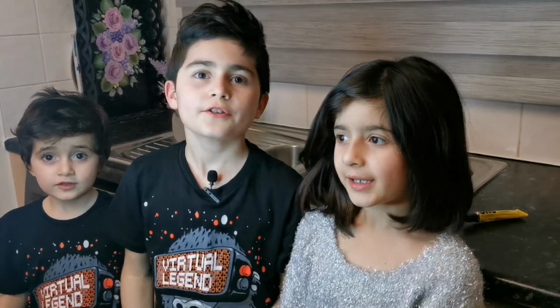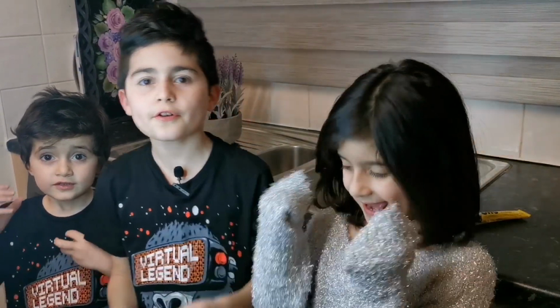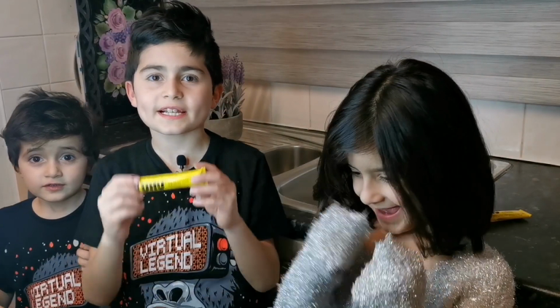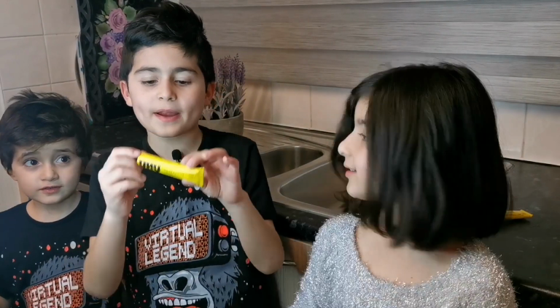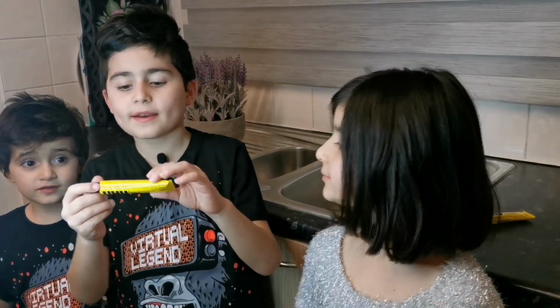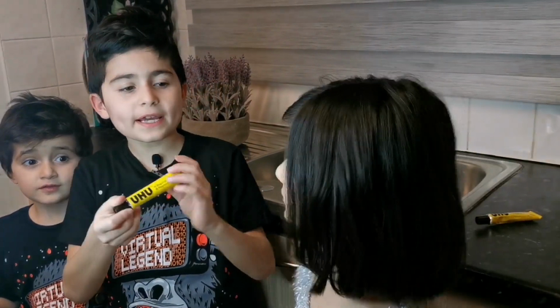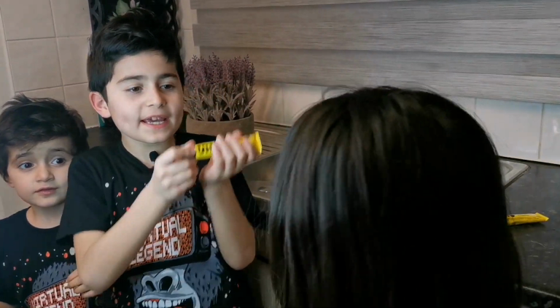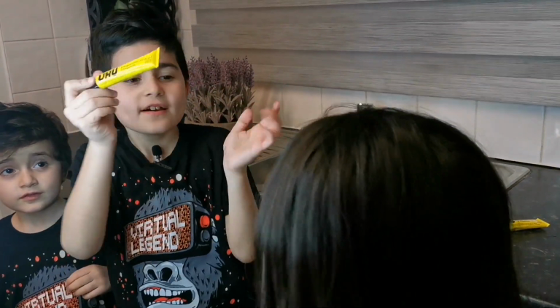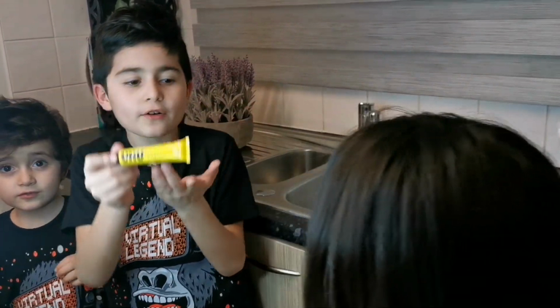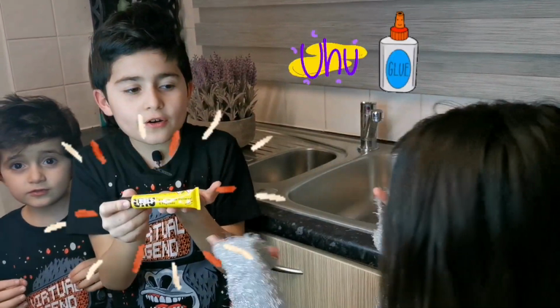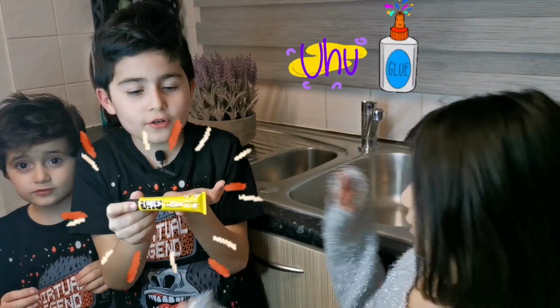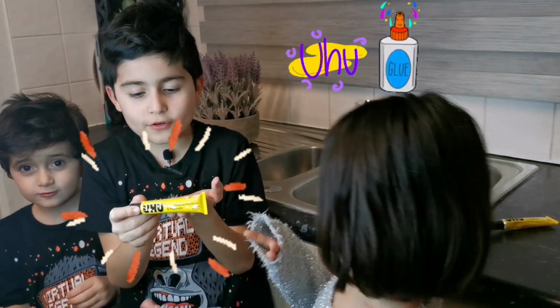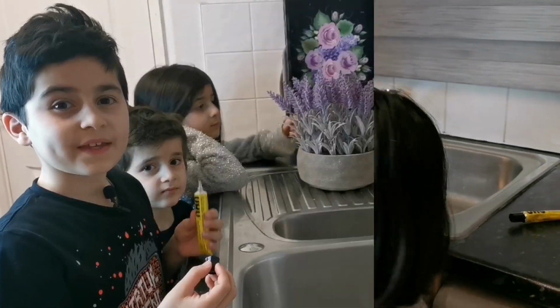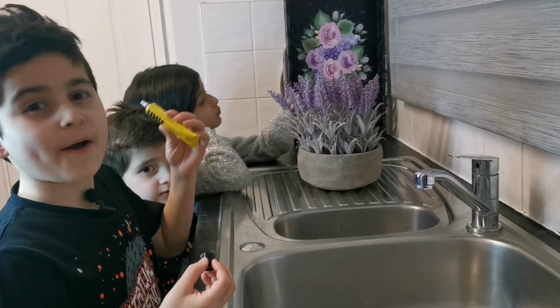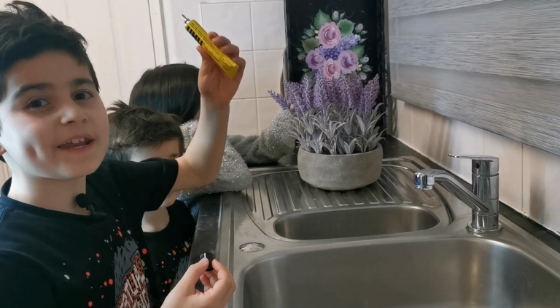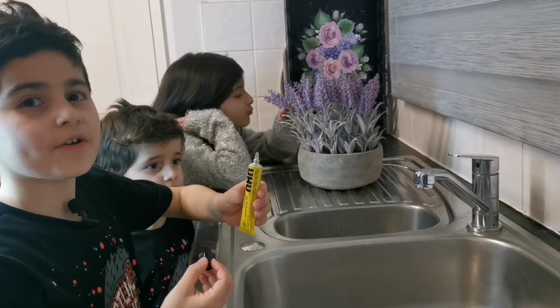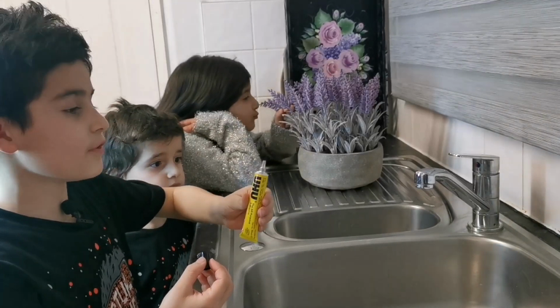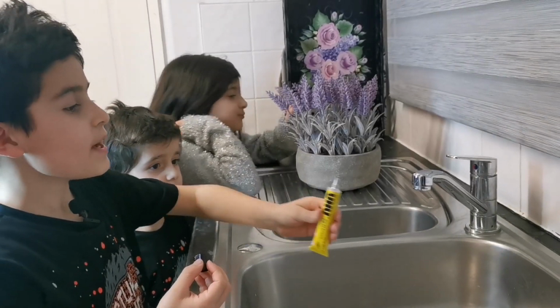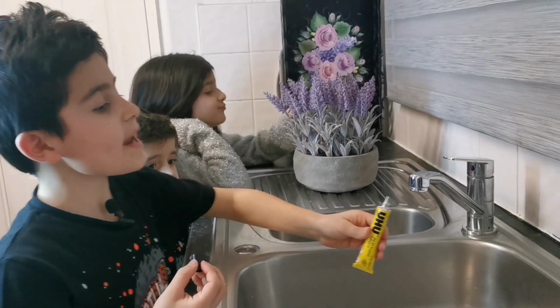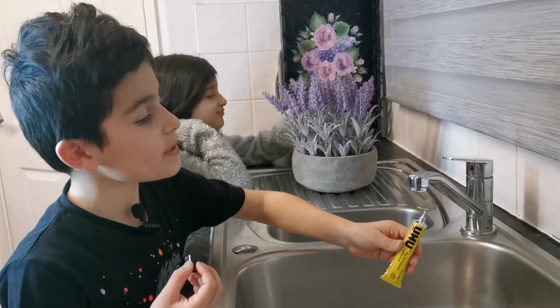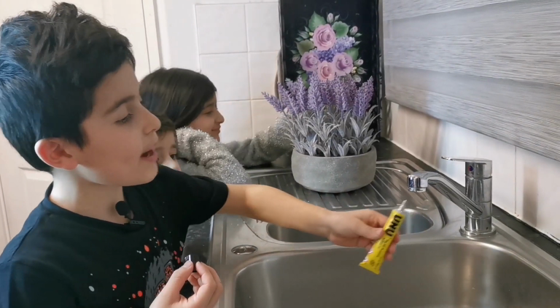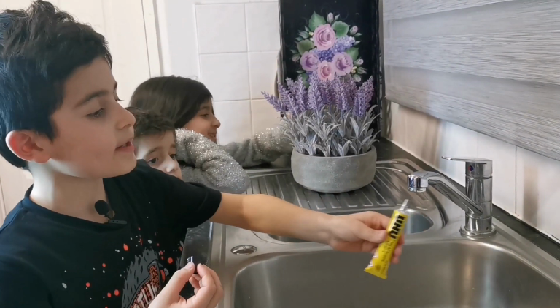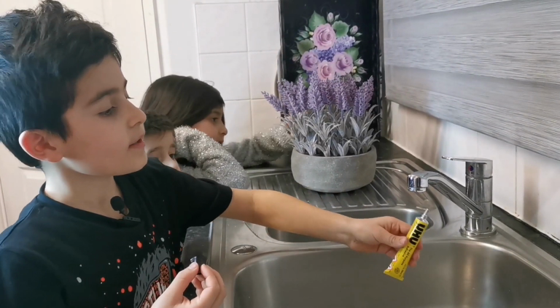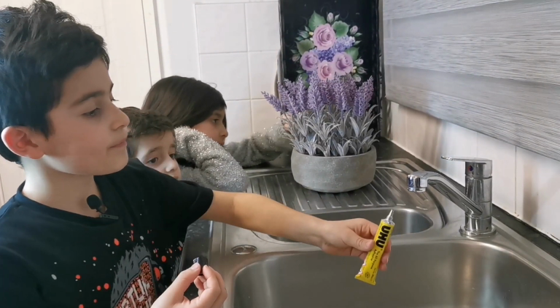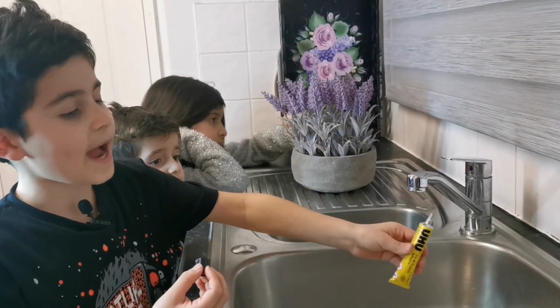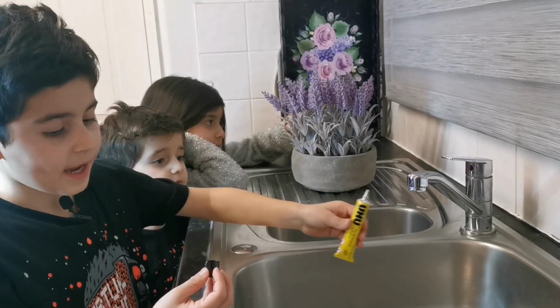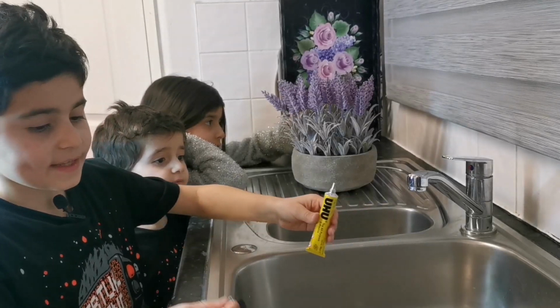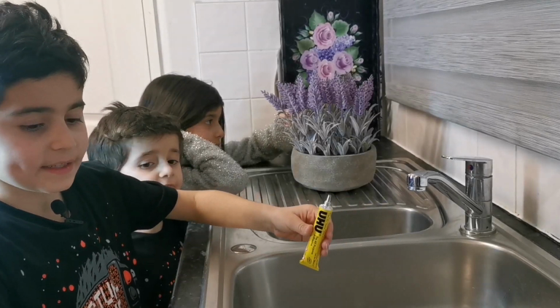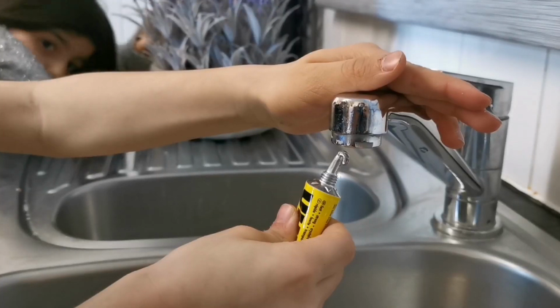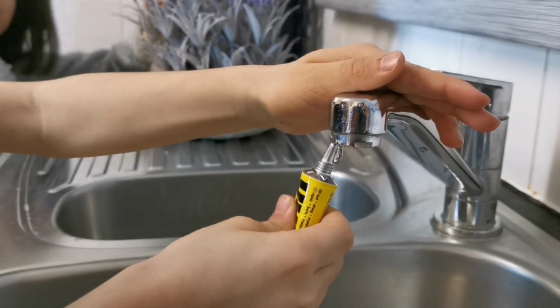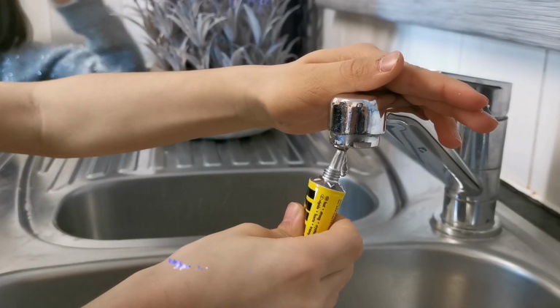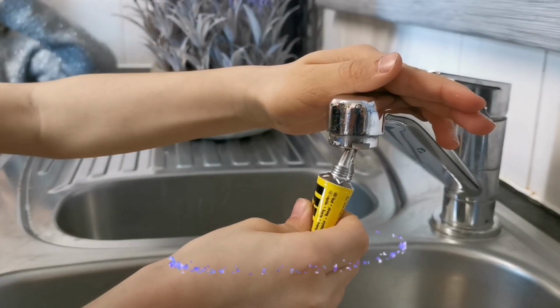To do this experiment we need Uhu glue! Now we put it around the cap like this, and then we'll see the magic!